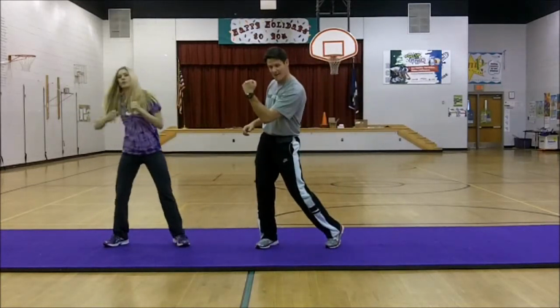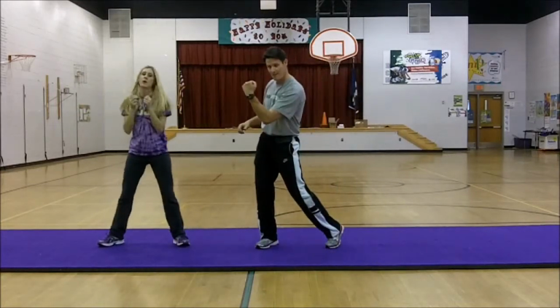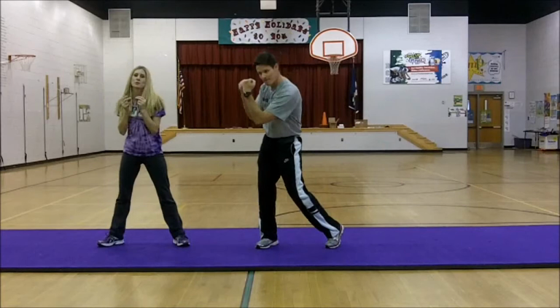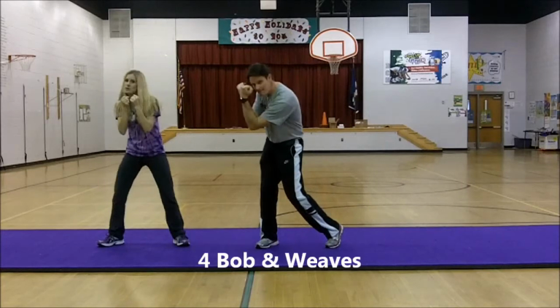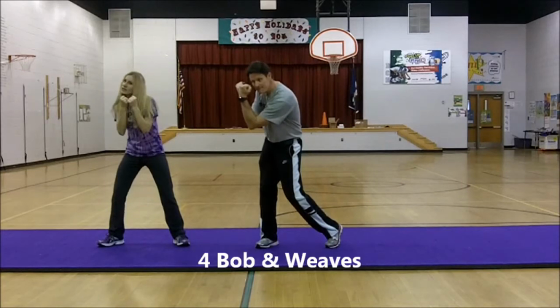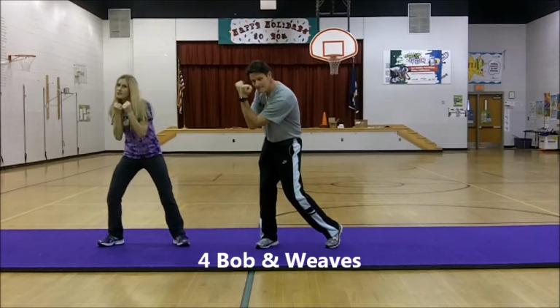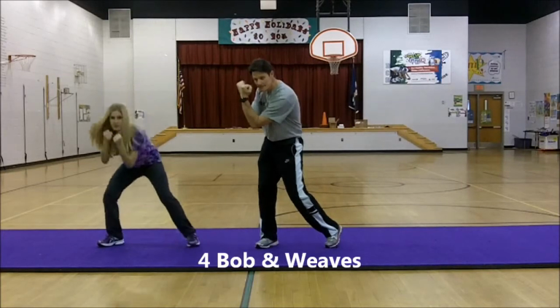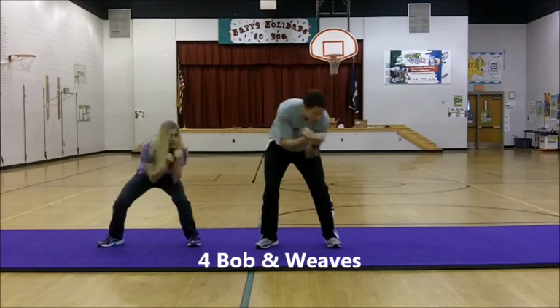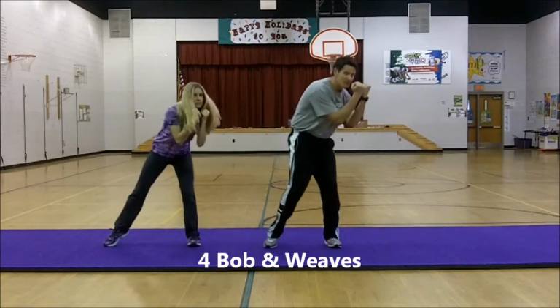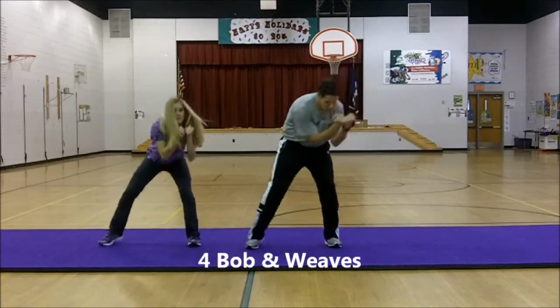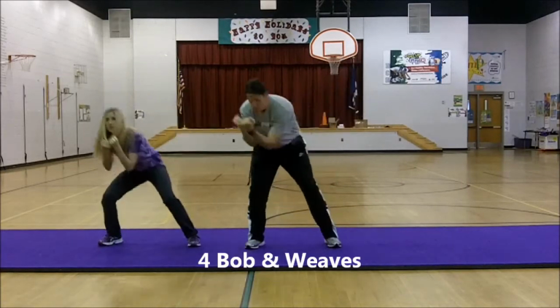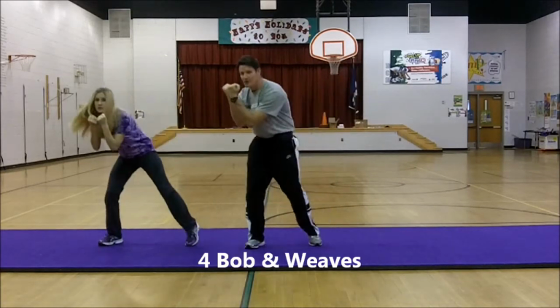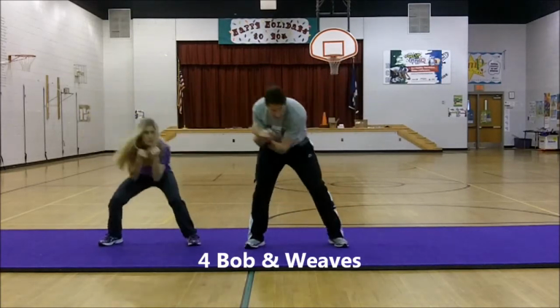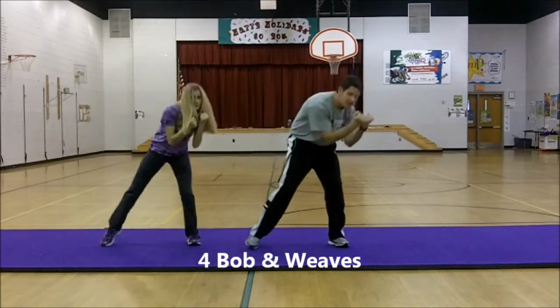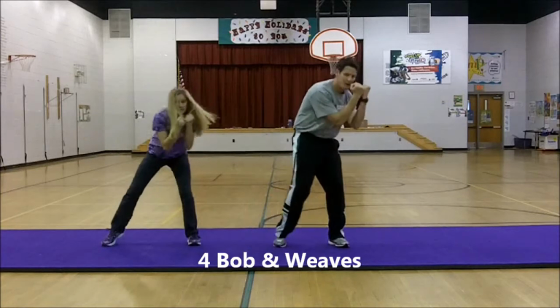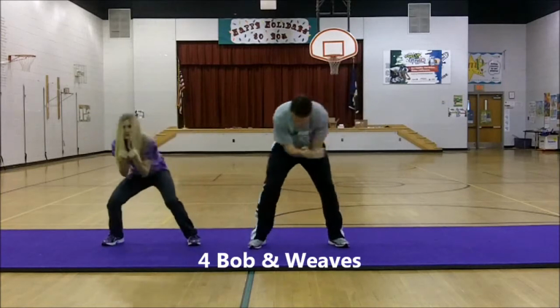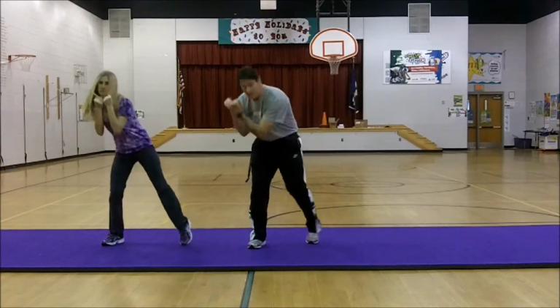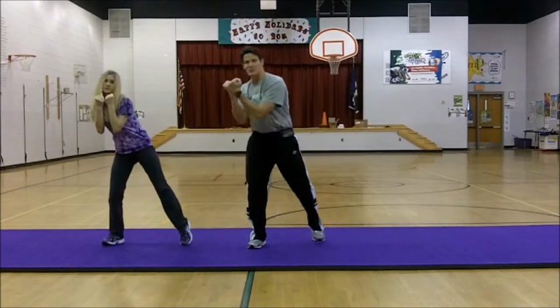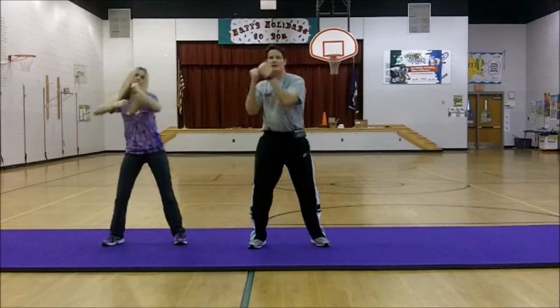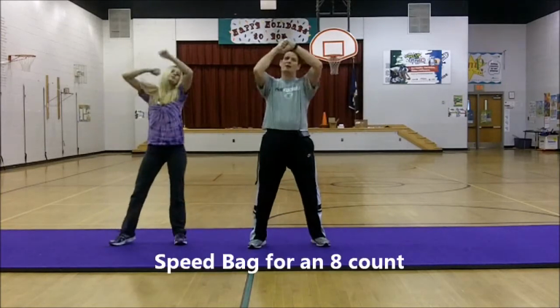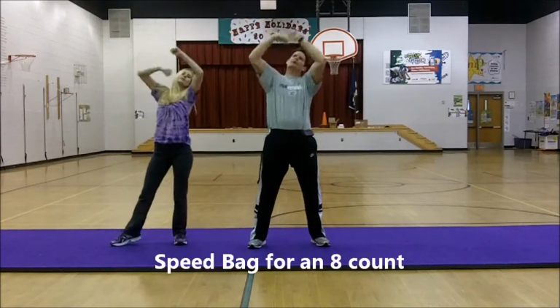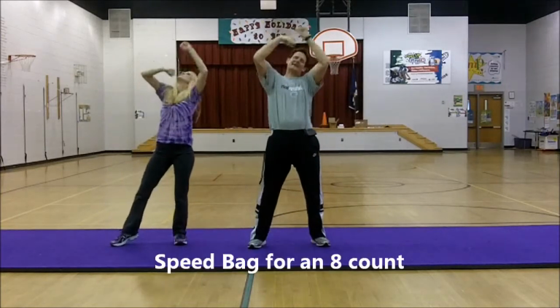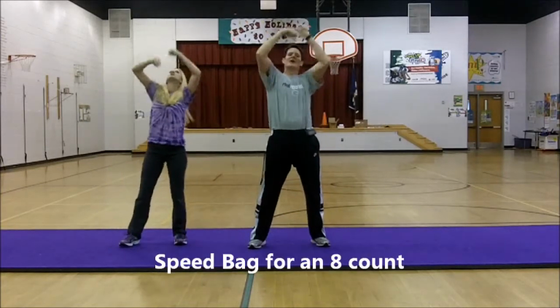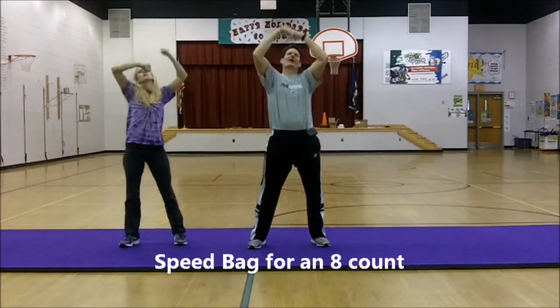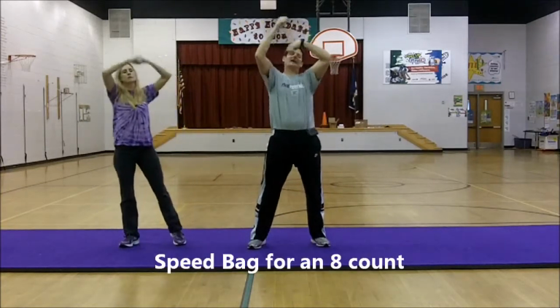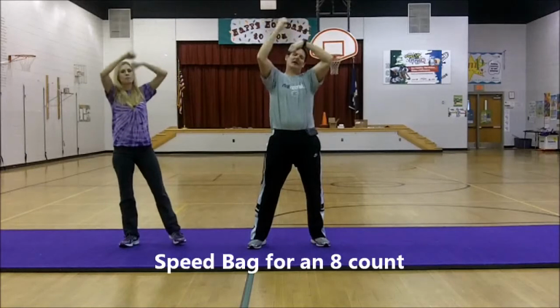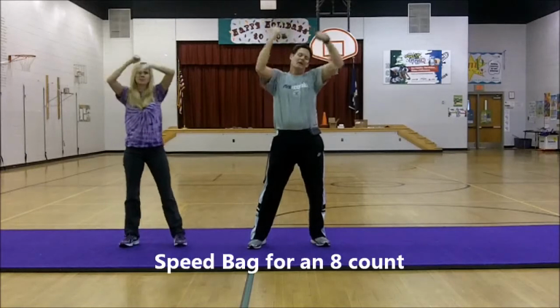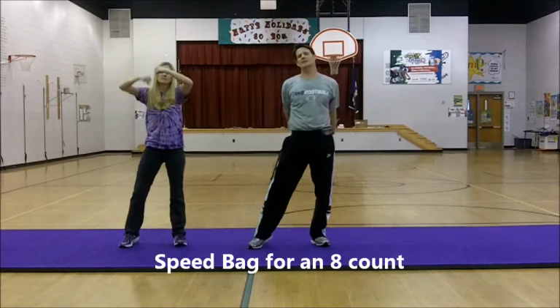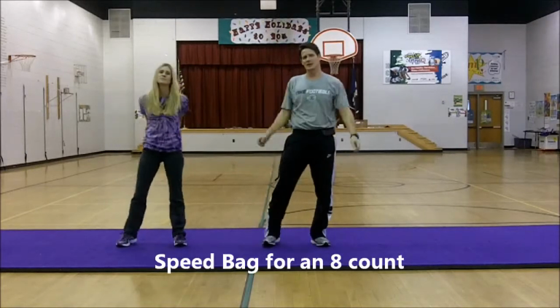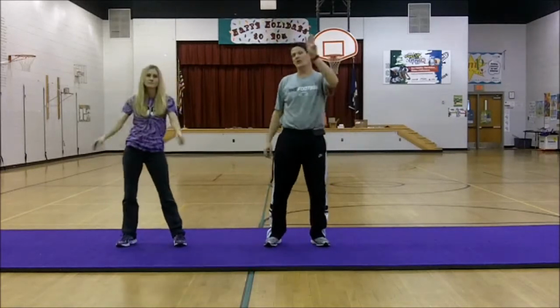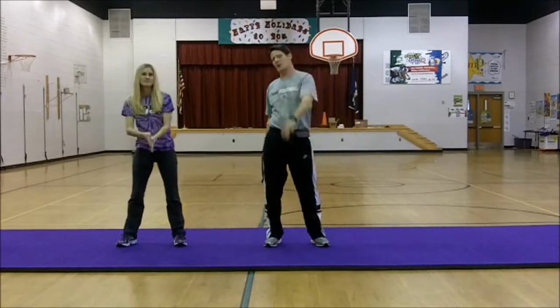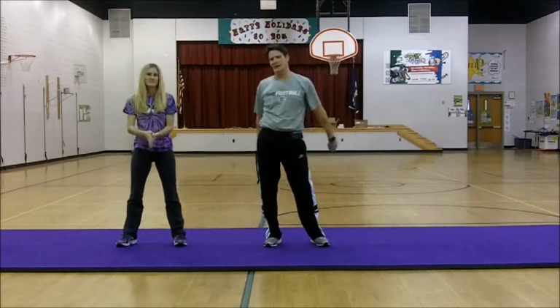Followed by the bob and weave. One, two, two, three, four. Finish up with speed back — hands up real fast for our last eight count. That leads us into the third part of the dance.